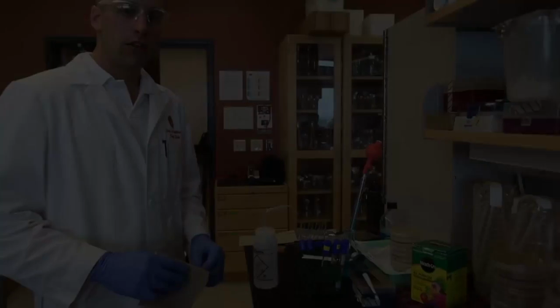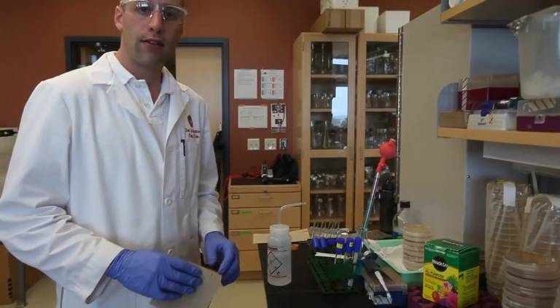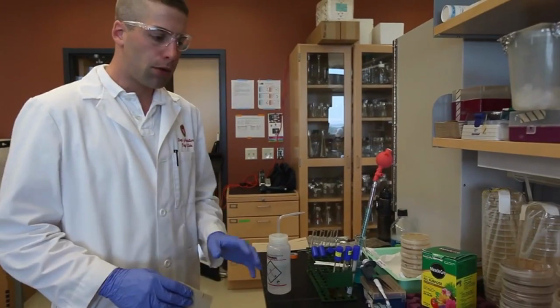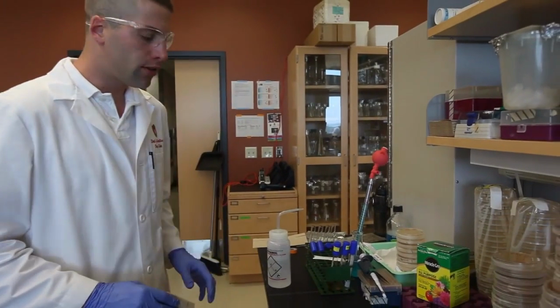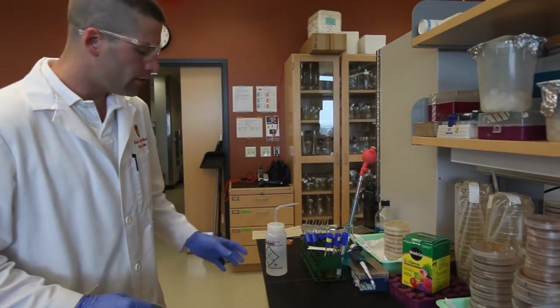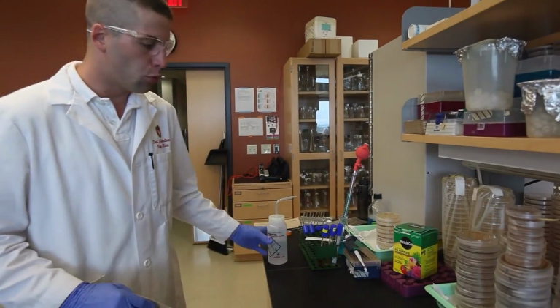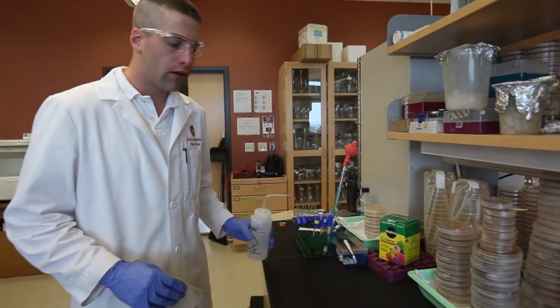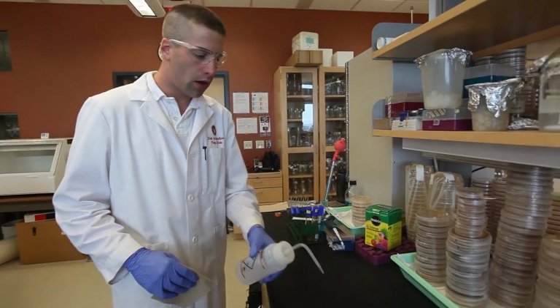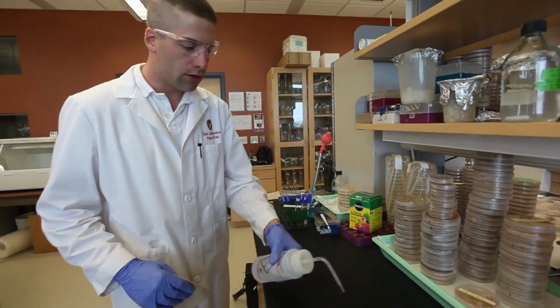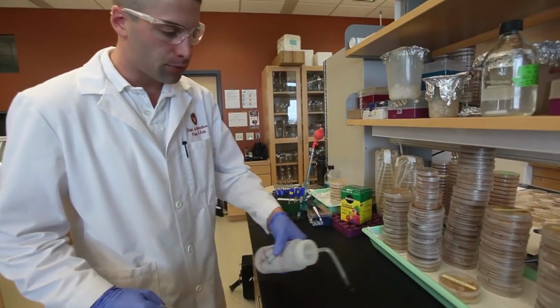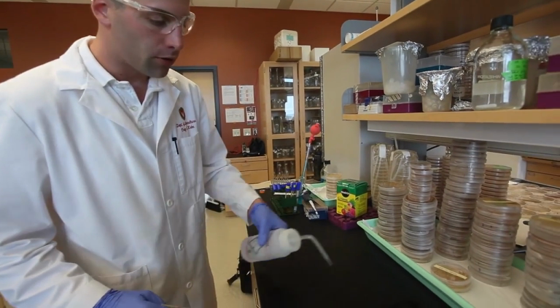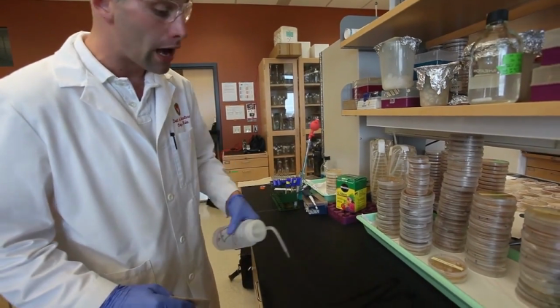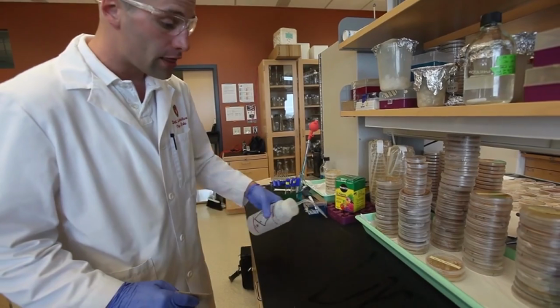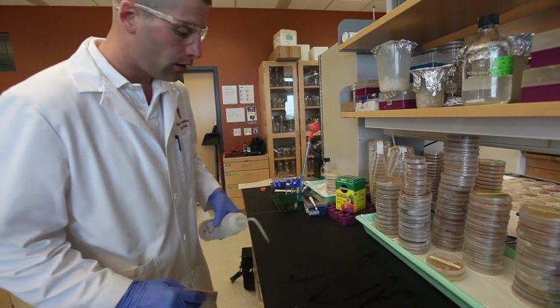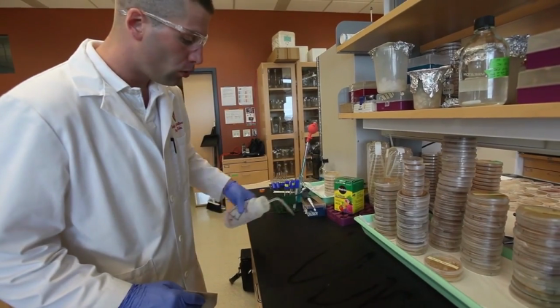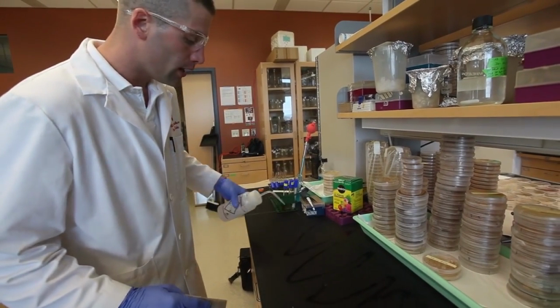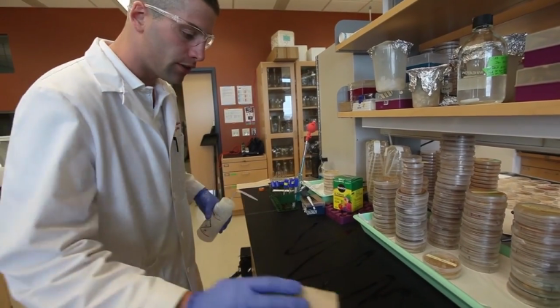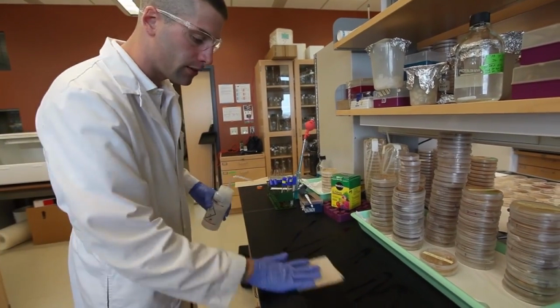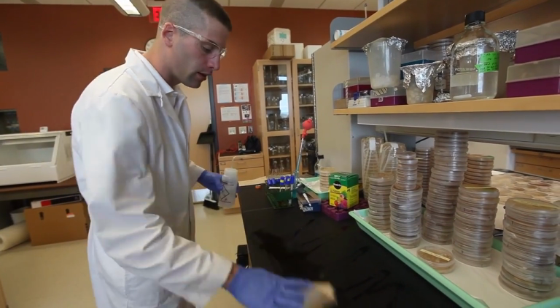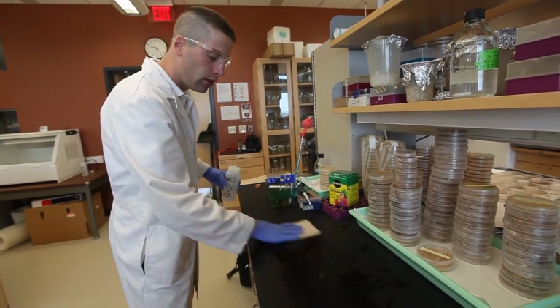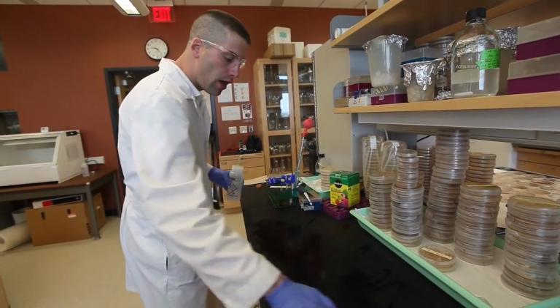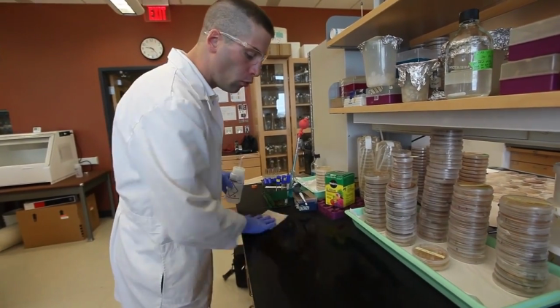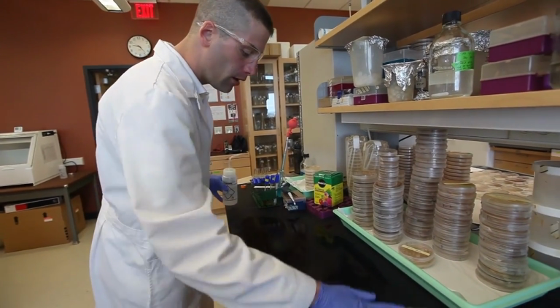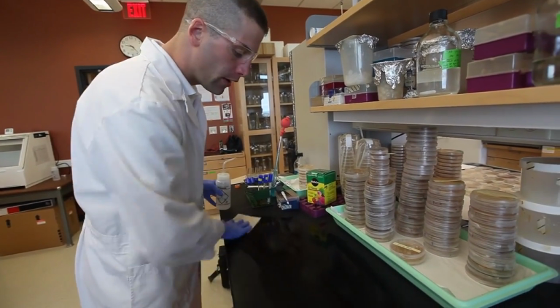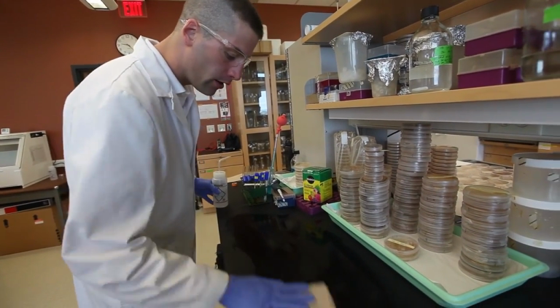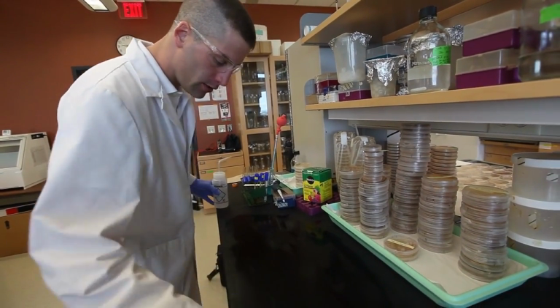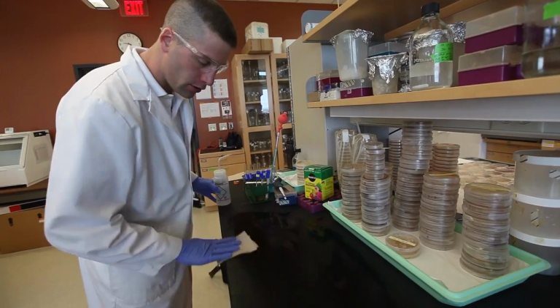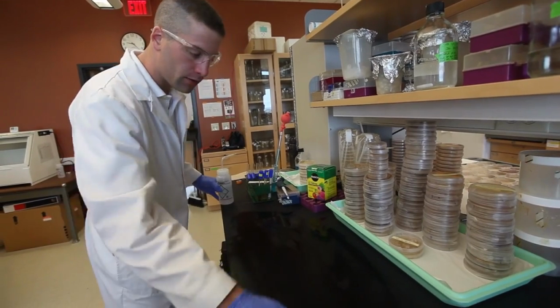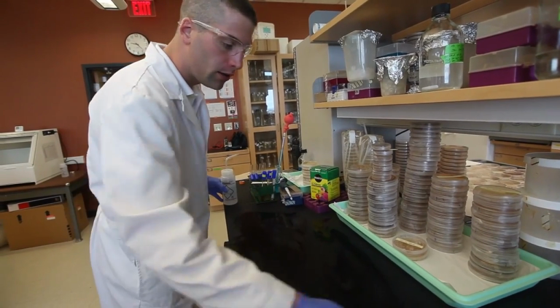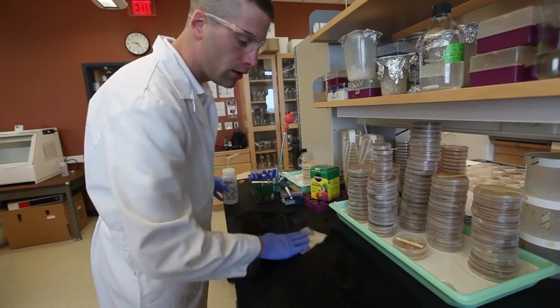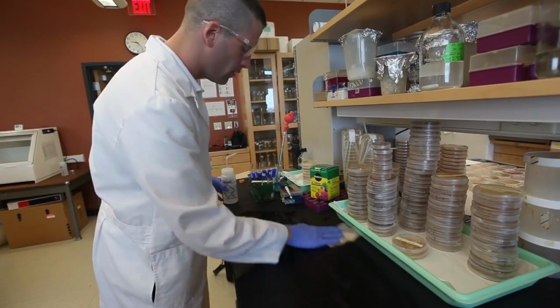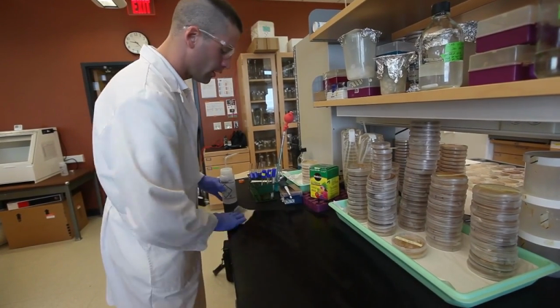To begin setup, you want to sterilize your work area. All you need to do is spray it with either ethanol or any kind of disinfectant like Lysol, and wipe down the entire area until you know it is completely coated in your disinfectant.